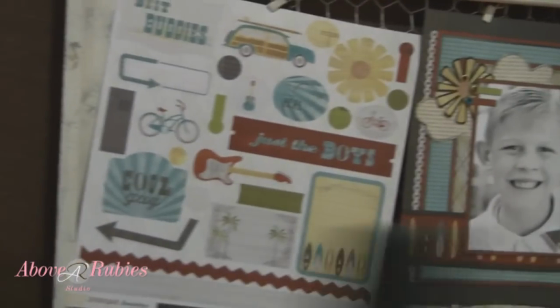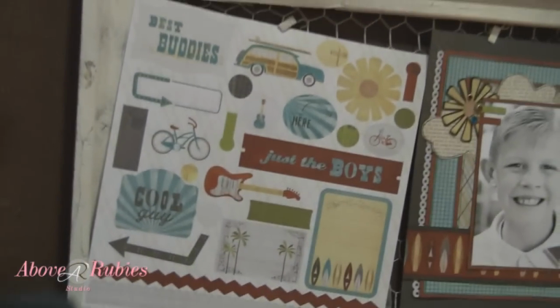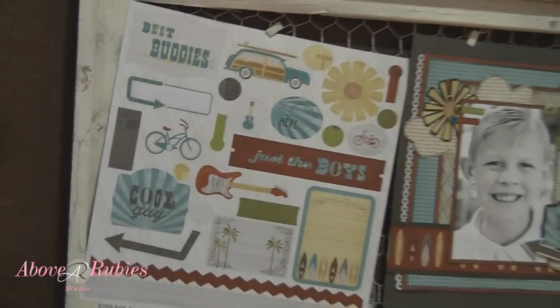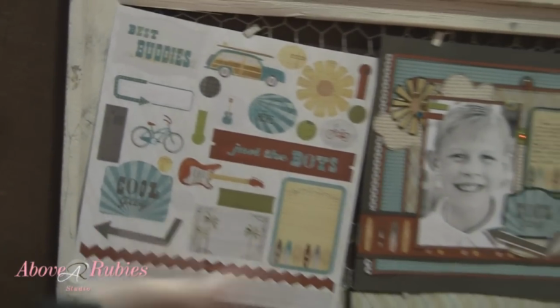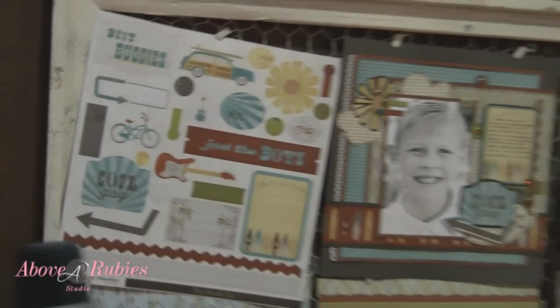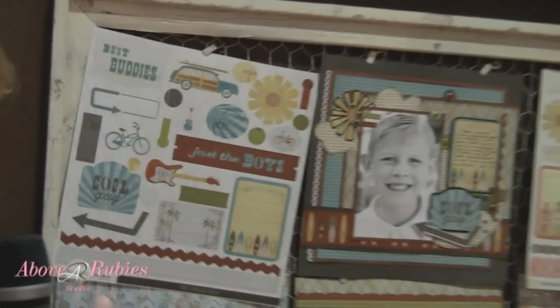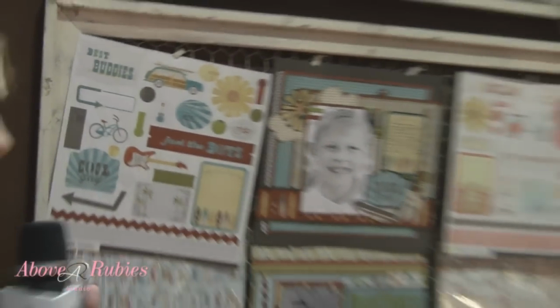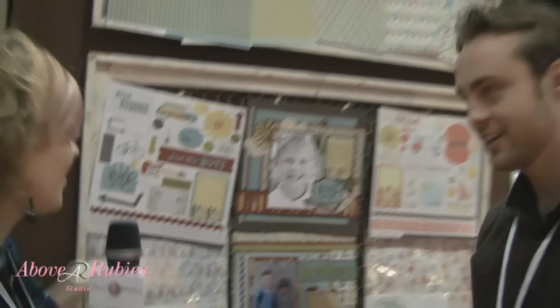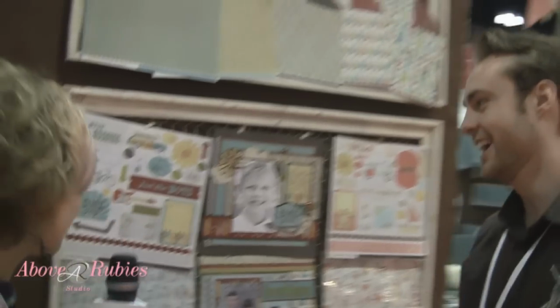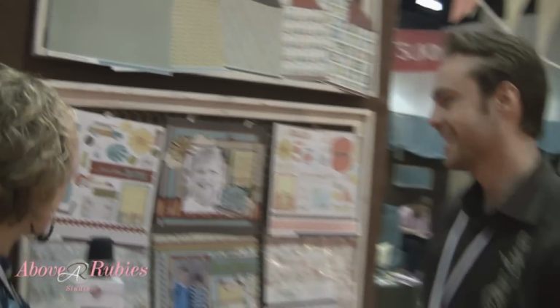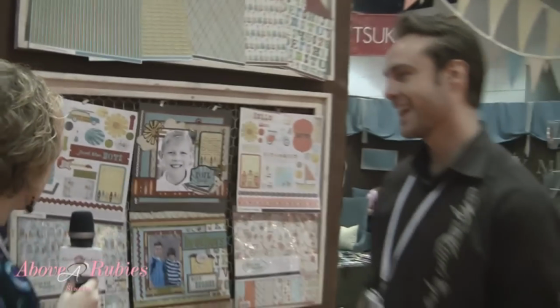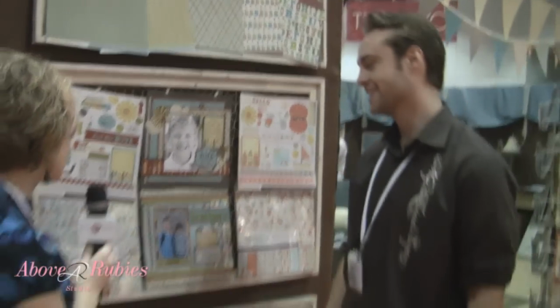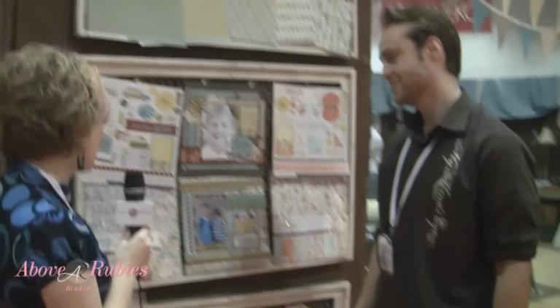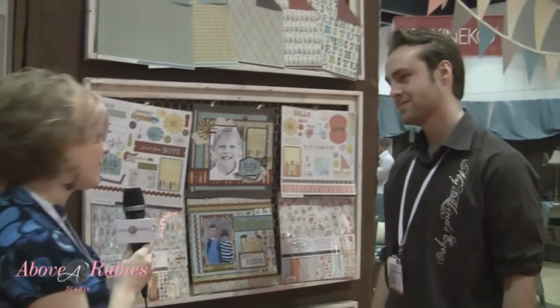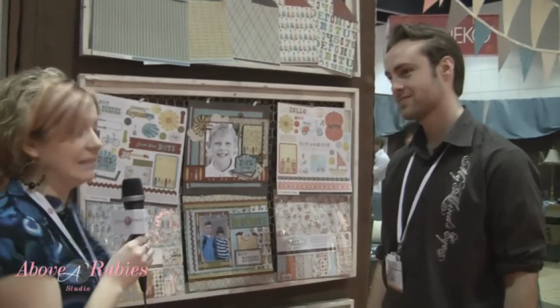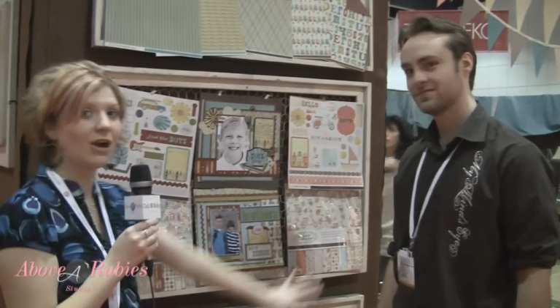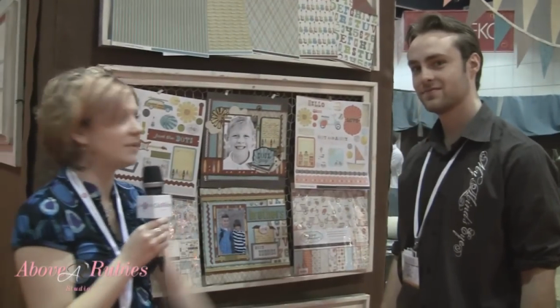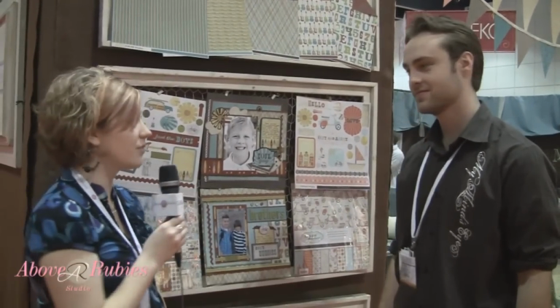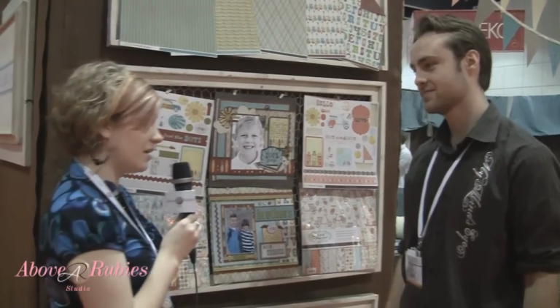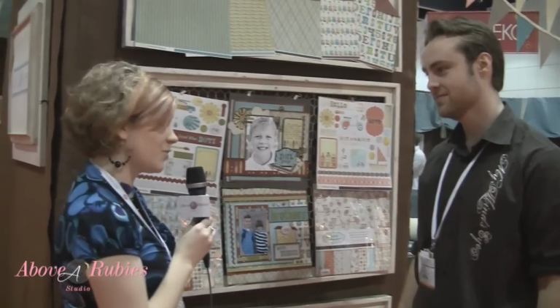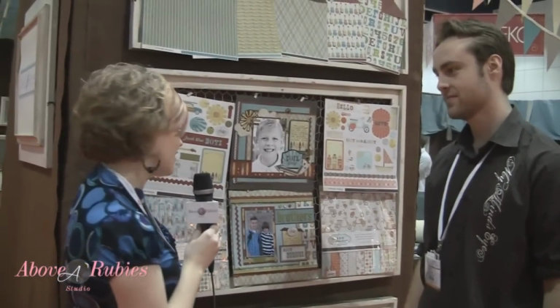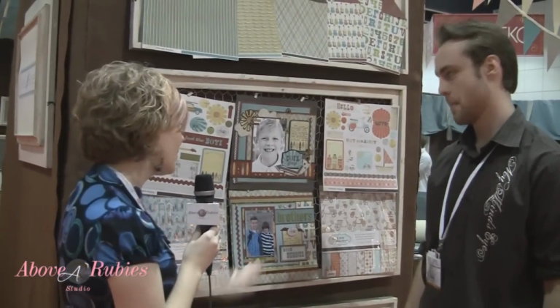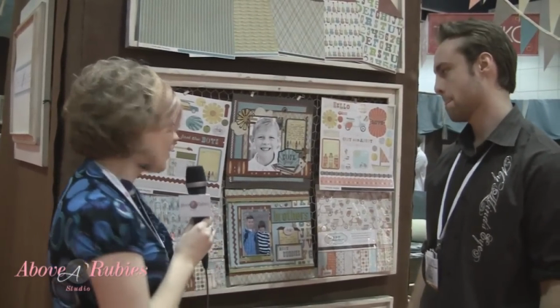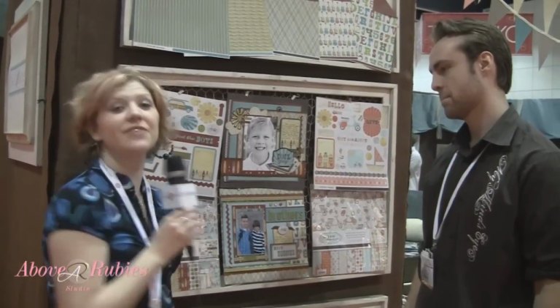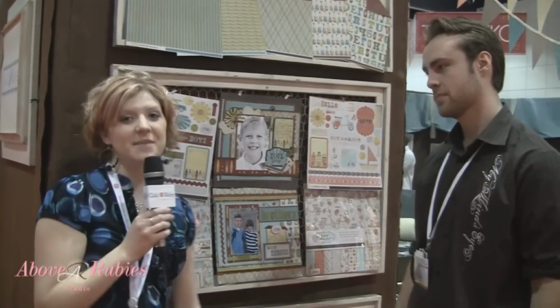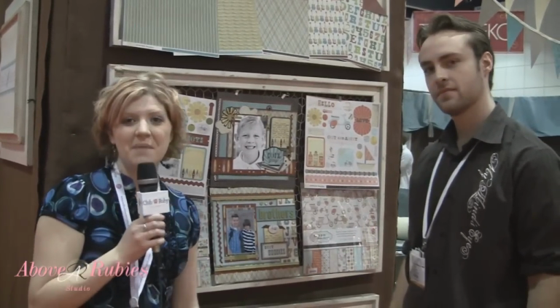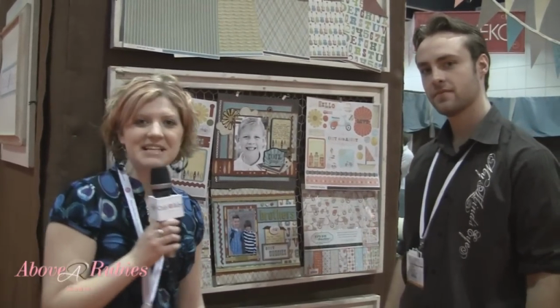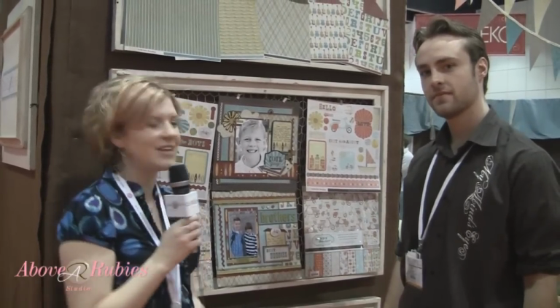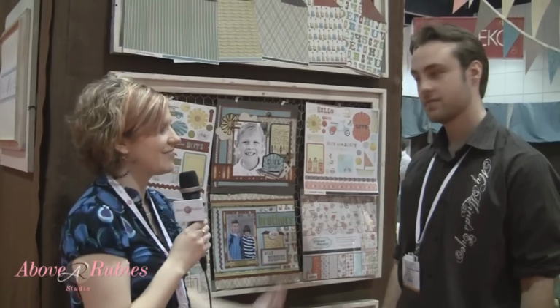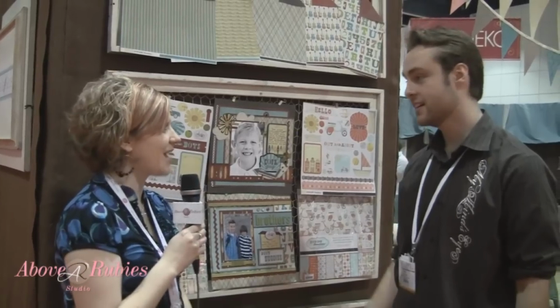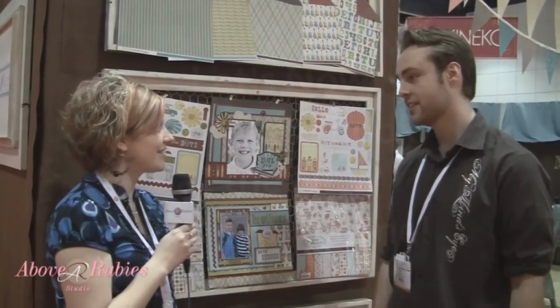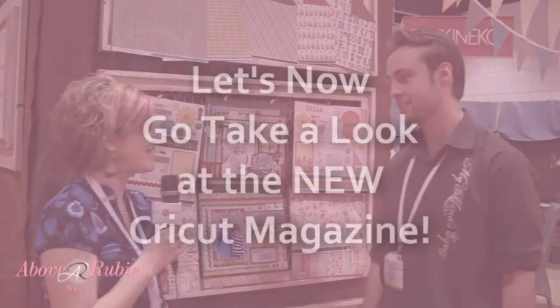Yeah, I really like this. Especially, I have a boy and a girl at home. These are awesome — just little packs that I really think are awesome and great retail price point as well. Wonderful things coming out from My Mind's Eye. Thank you Nick for your time and showing us these.